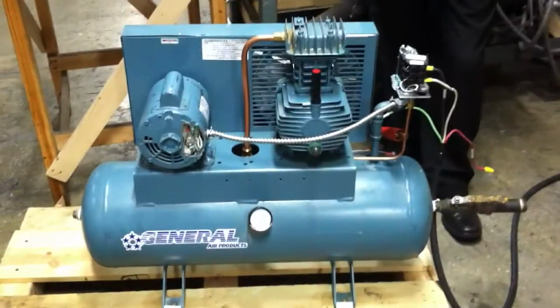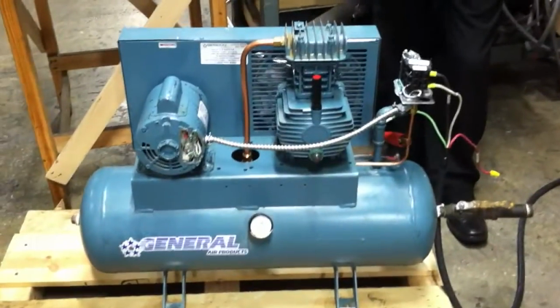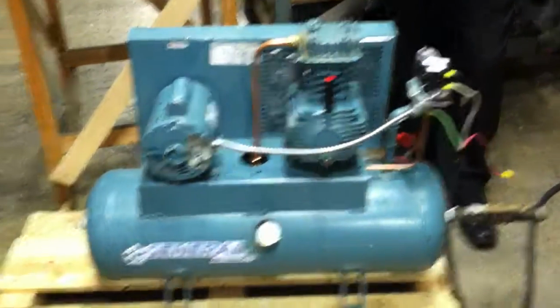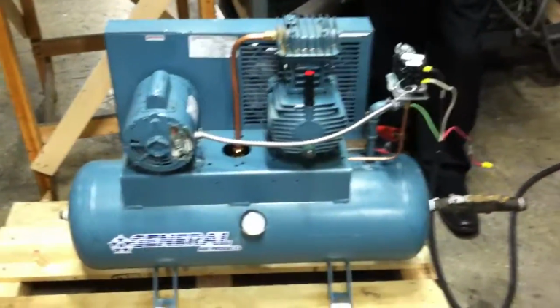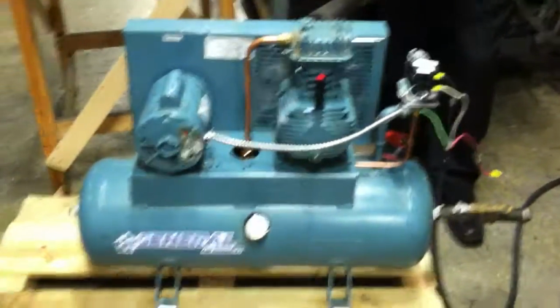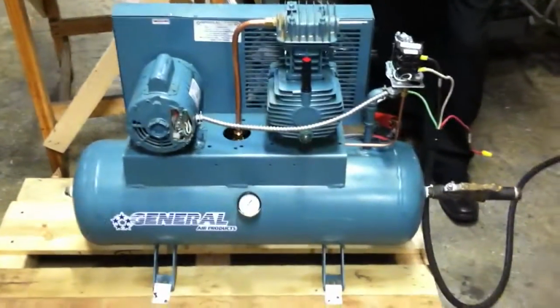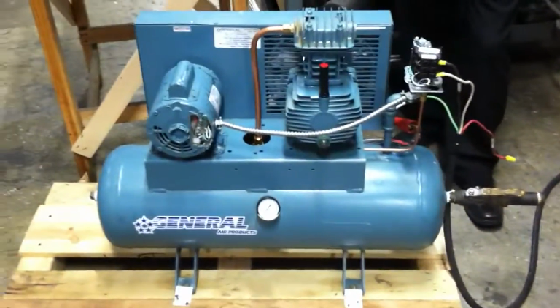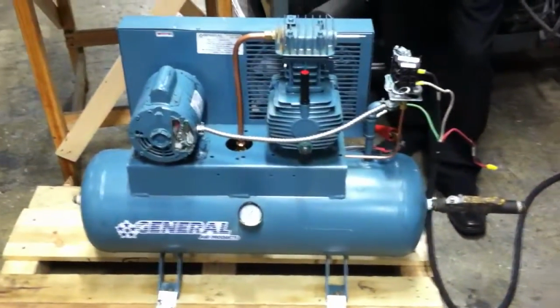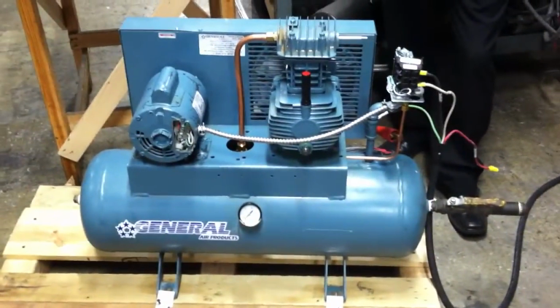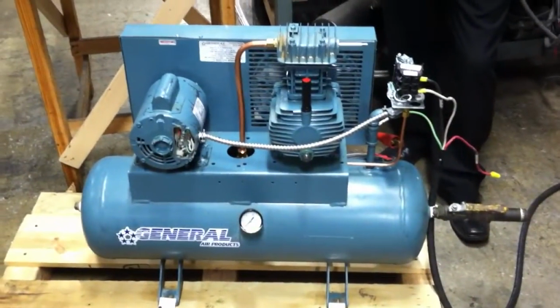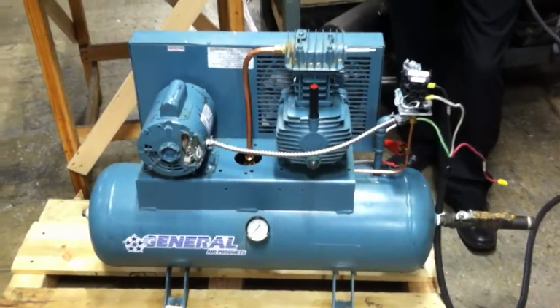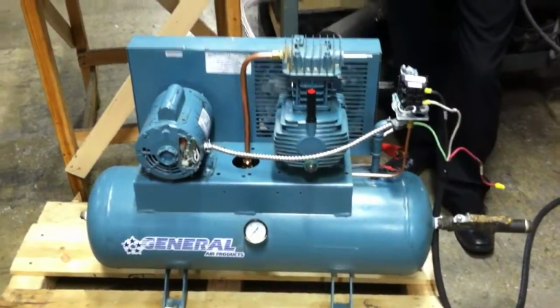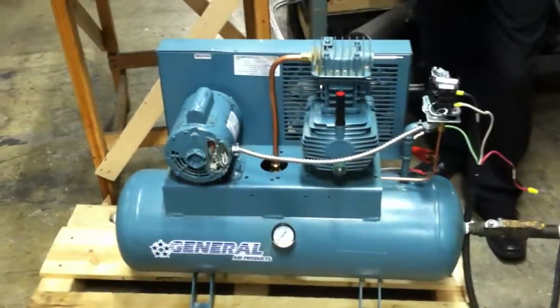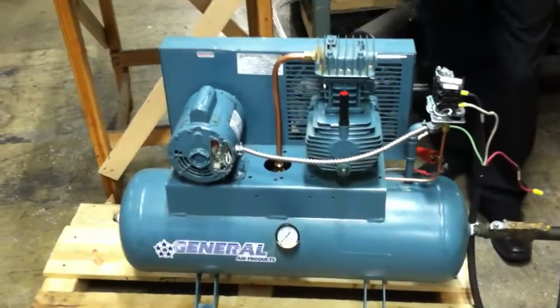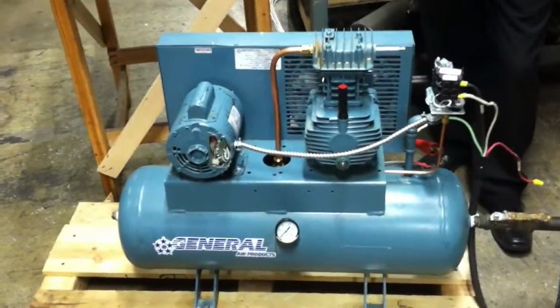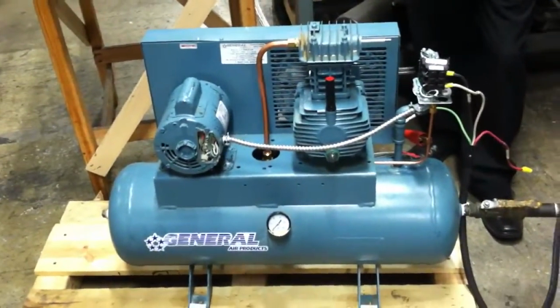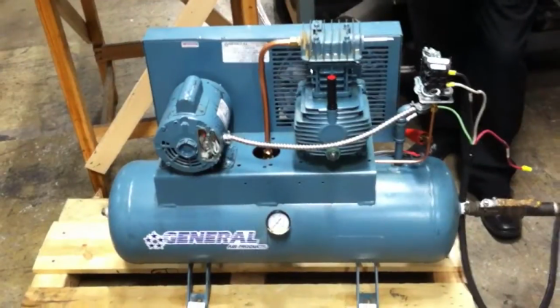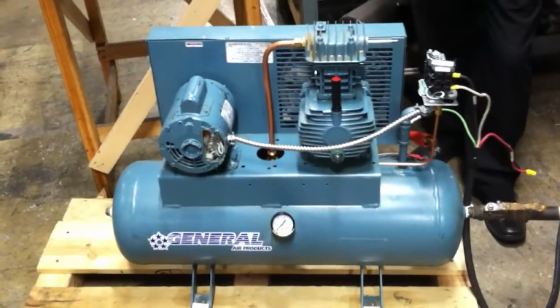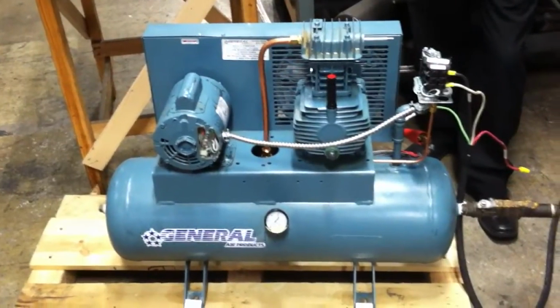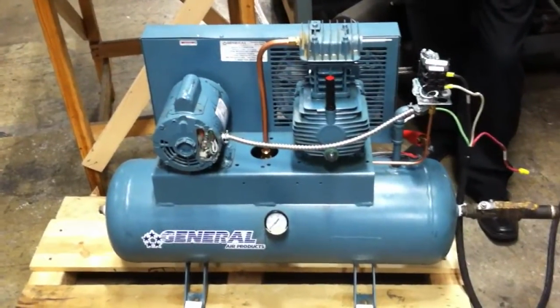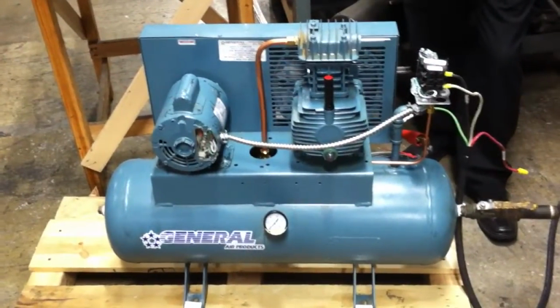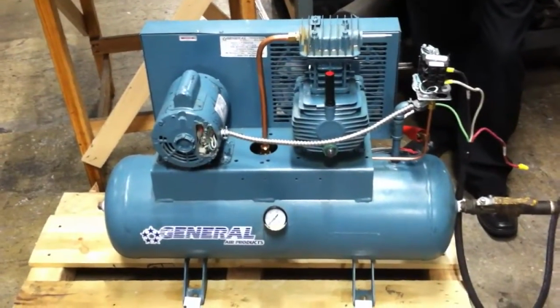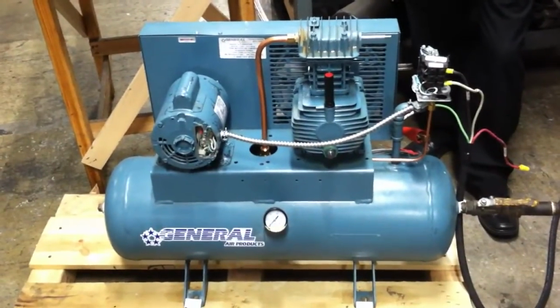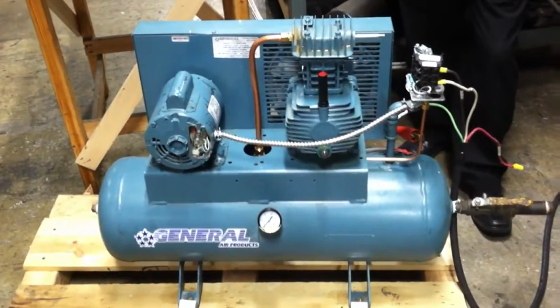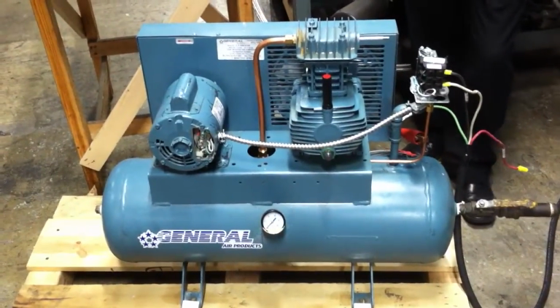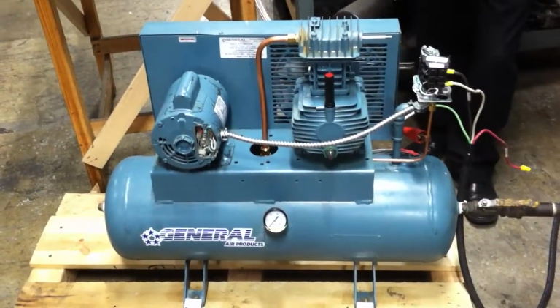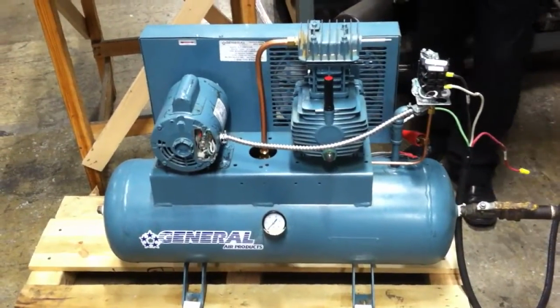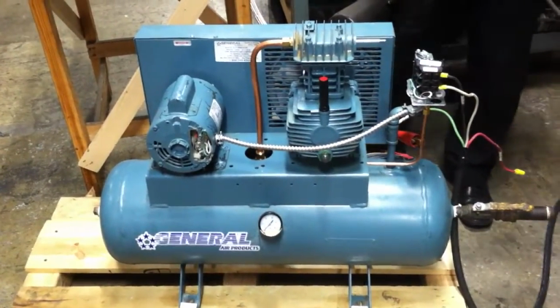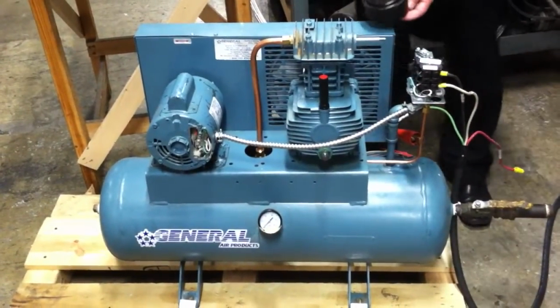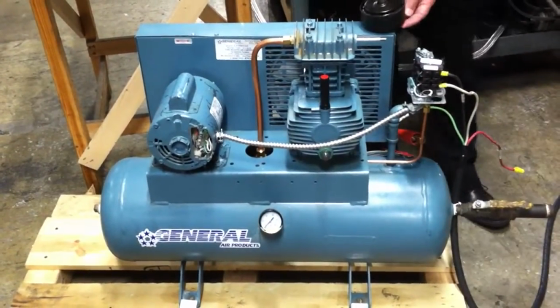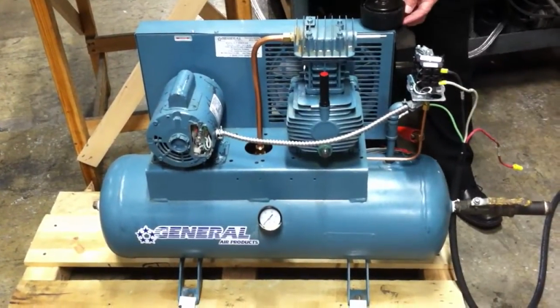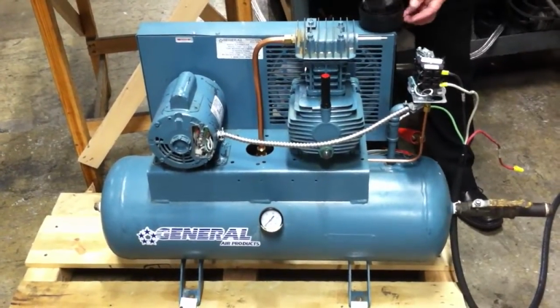What we want to do here is just show you the proper way that the intake filter should be installed, and then we're going to show you the difference in the noise levels.